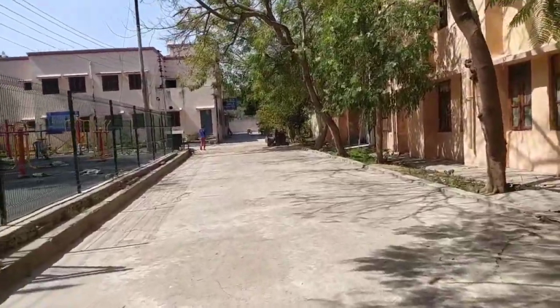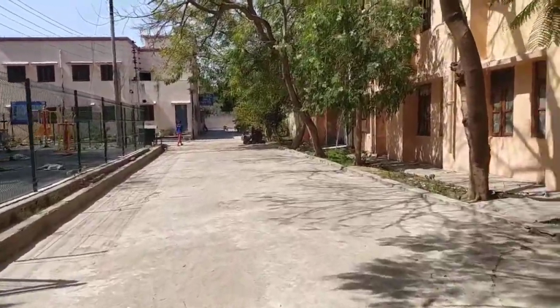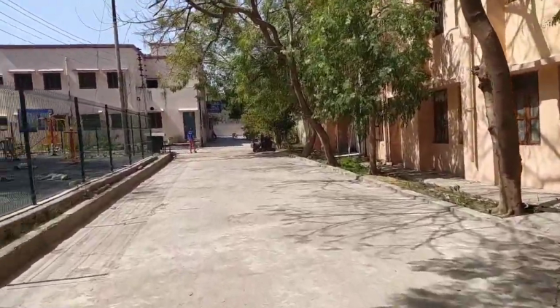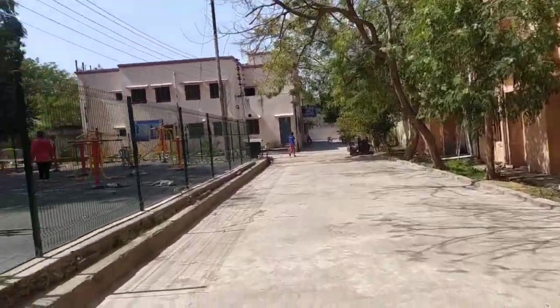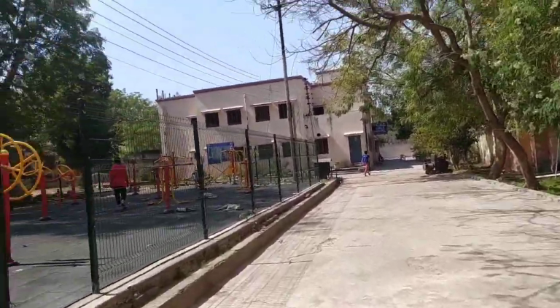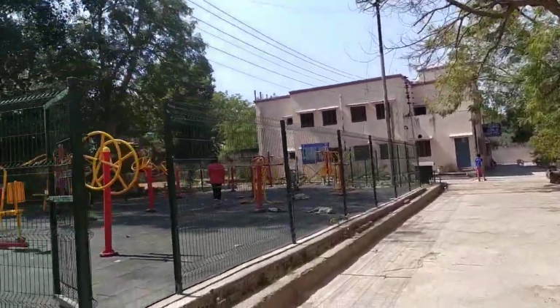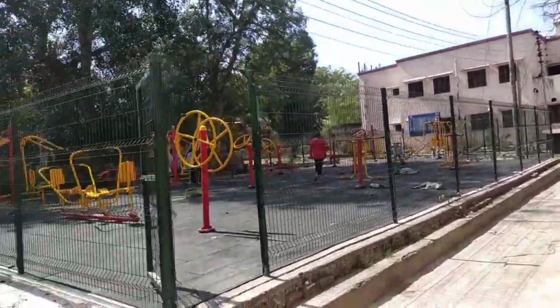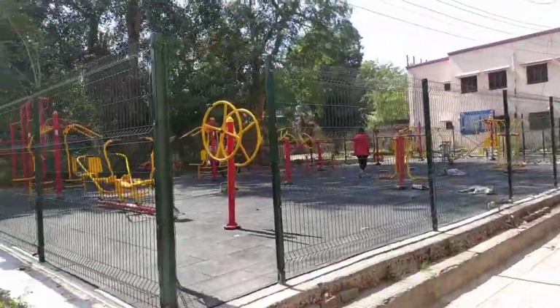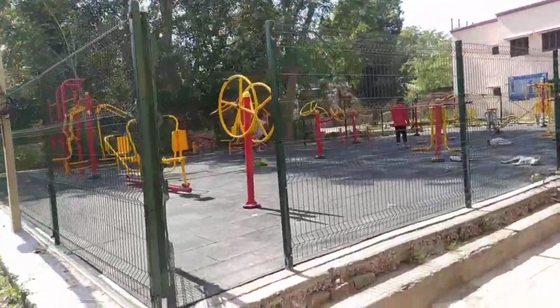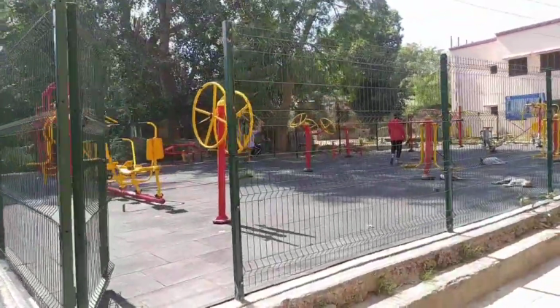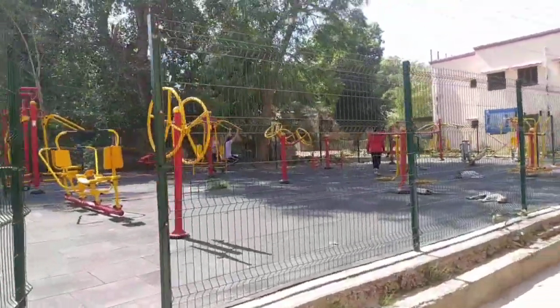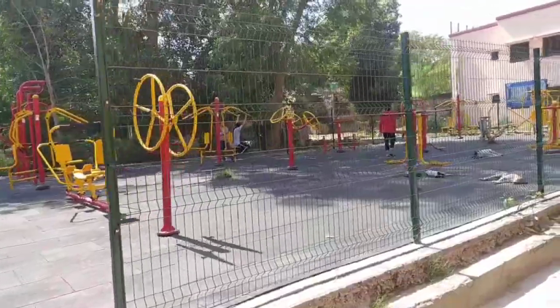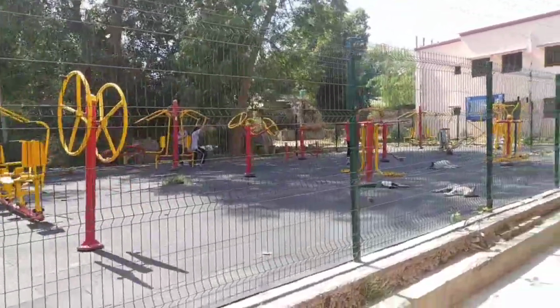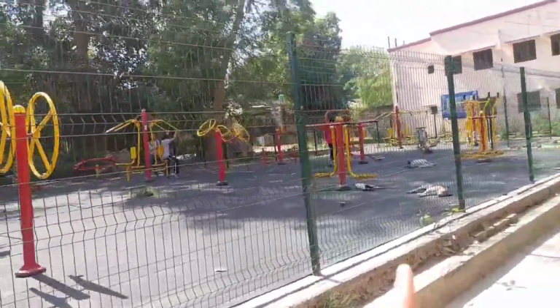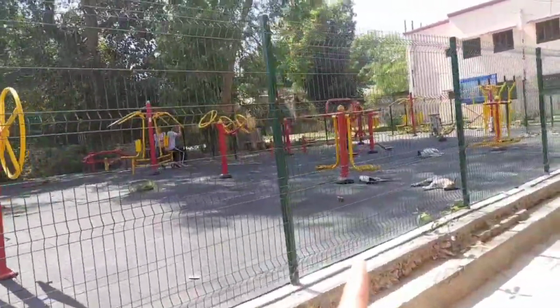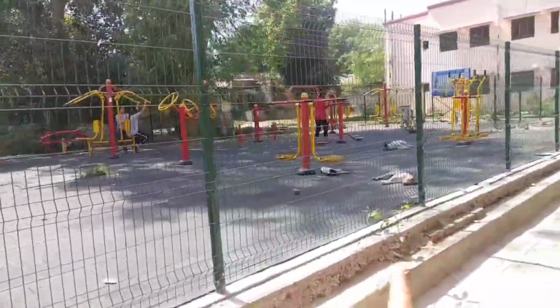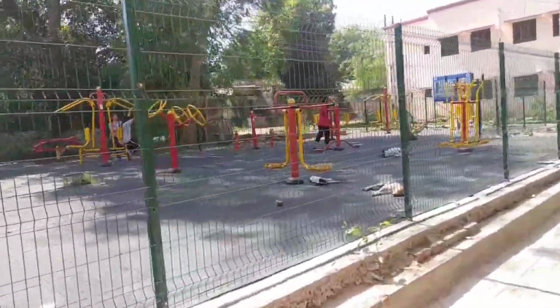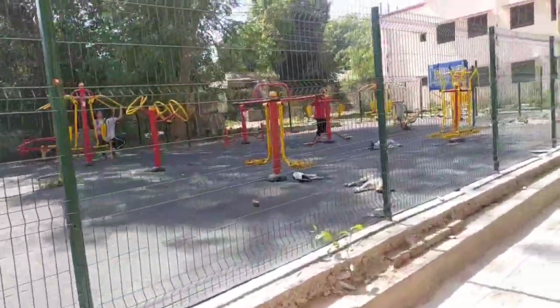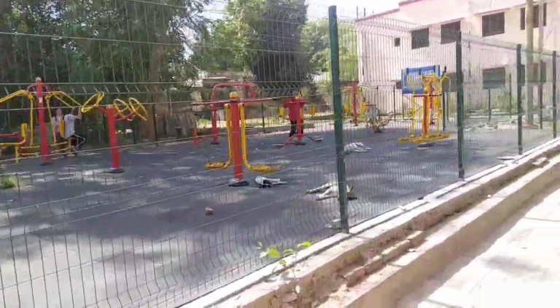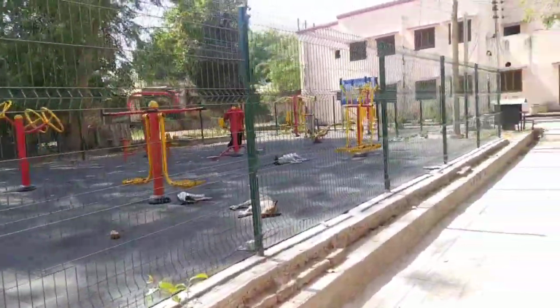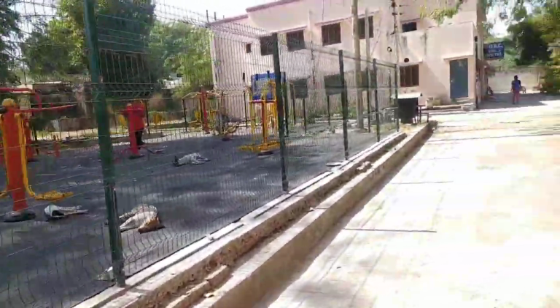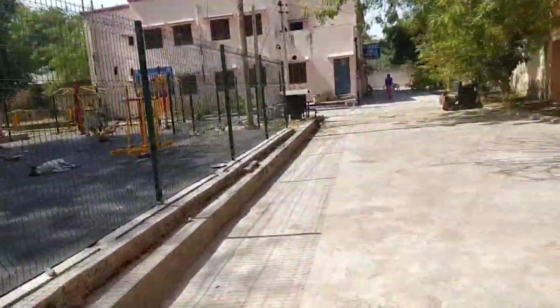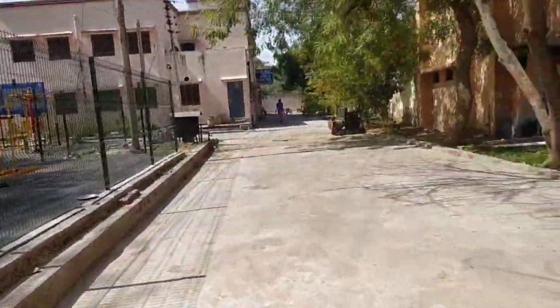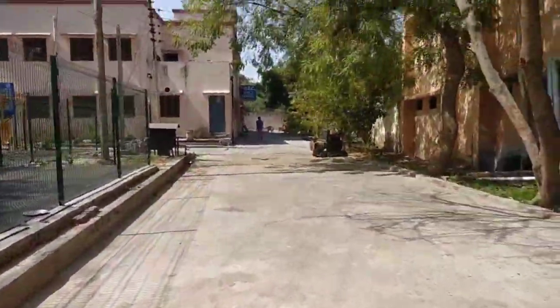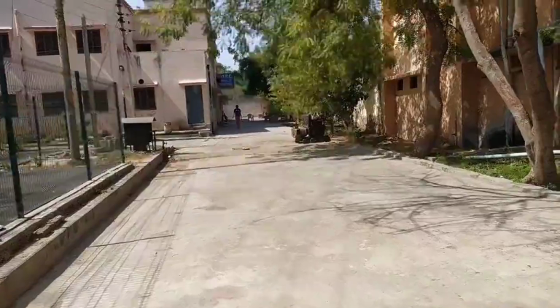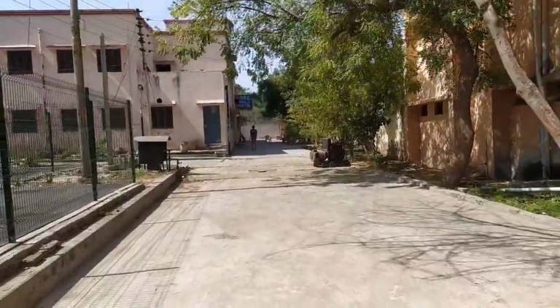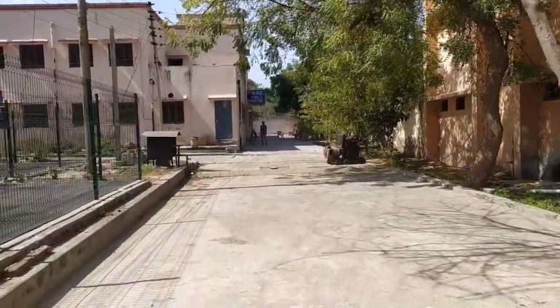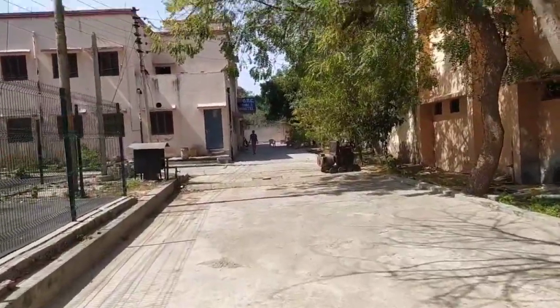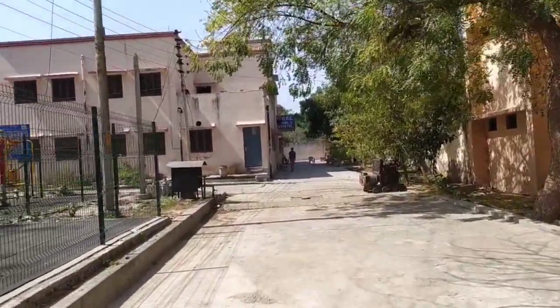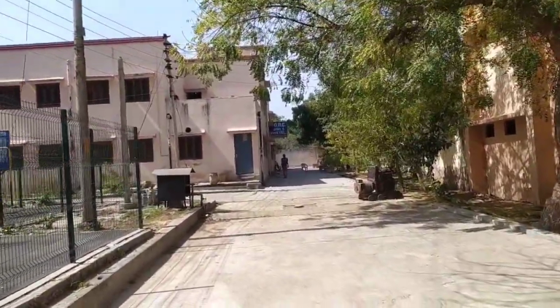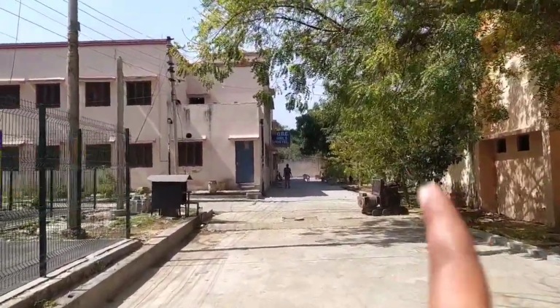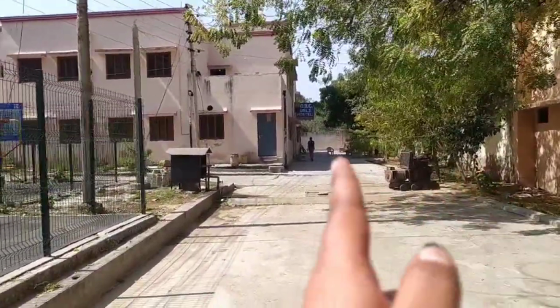Here is an open gym for girls. This is where you can see all around. This is the OBC Girls Hostel.